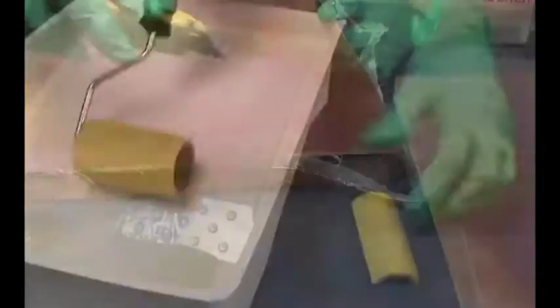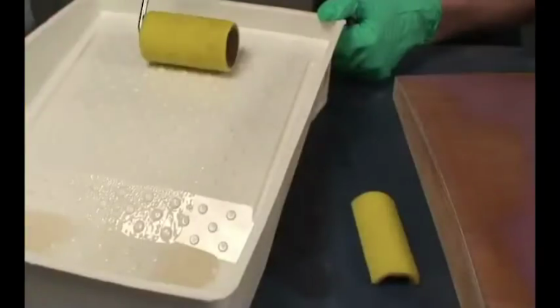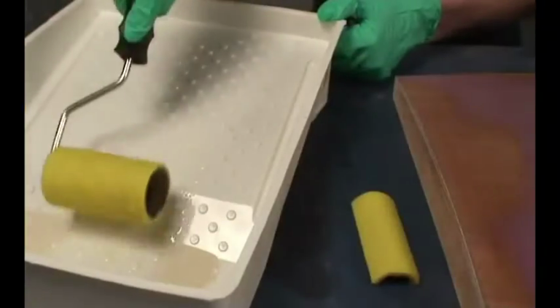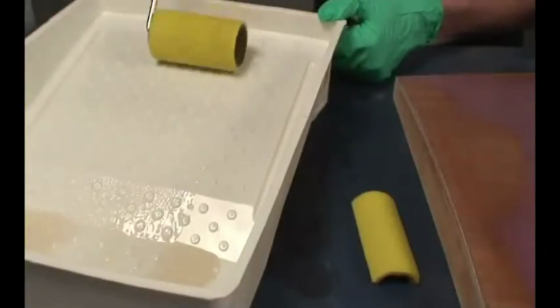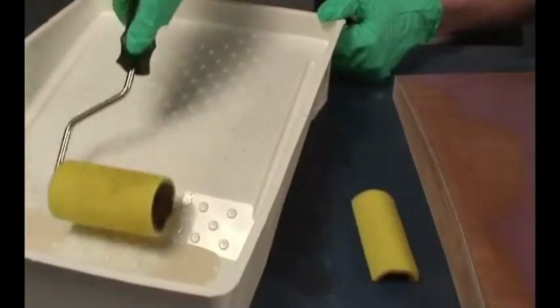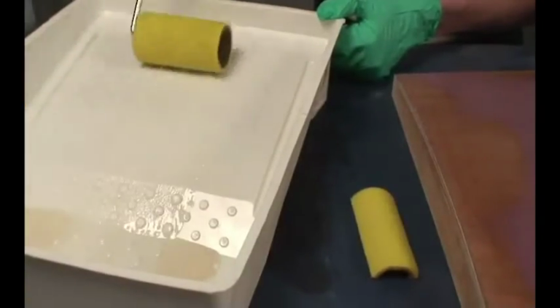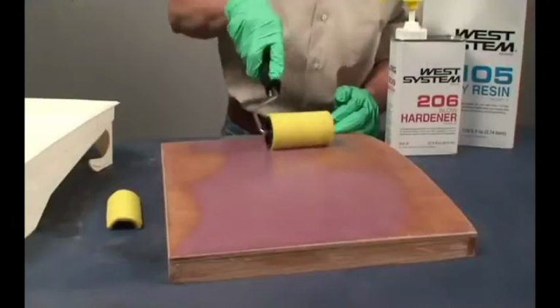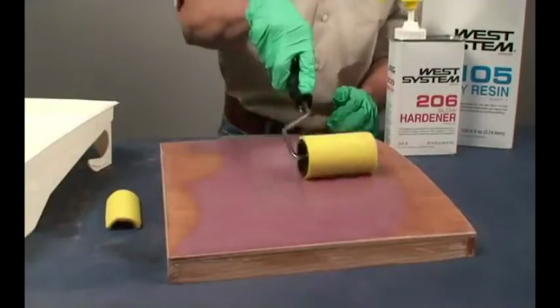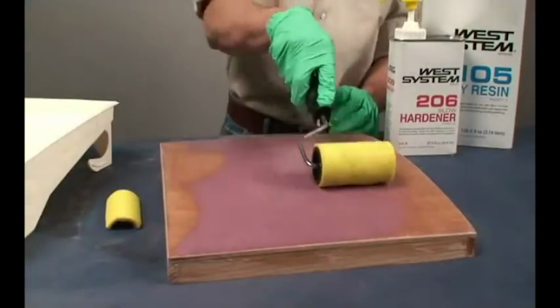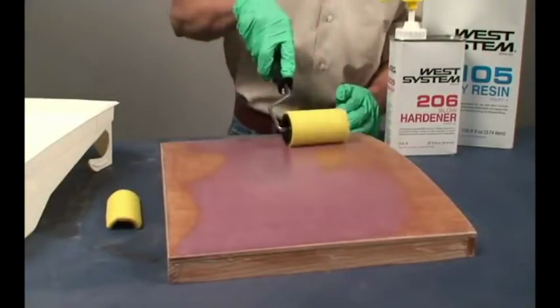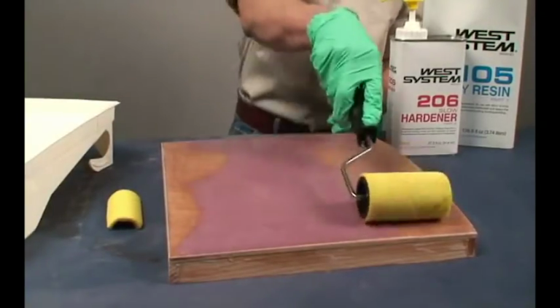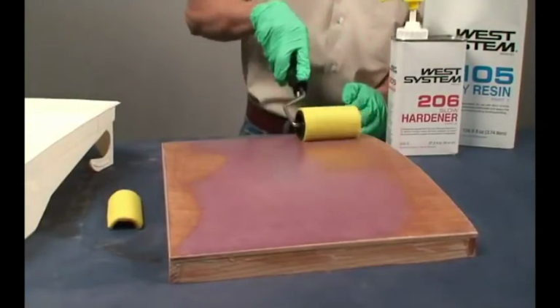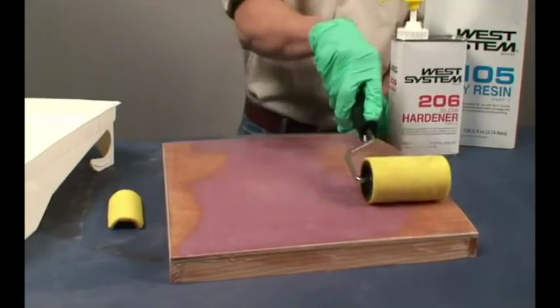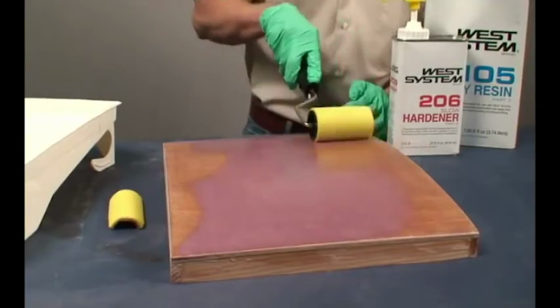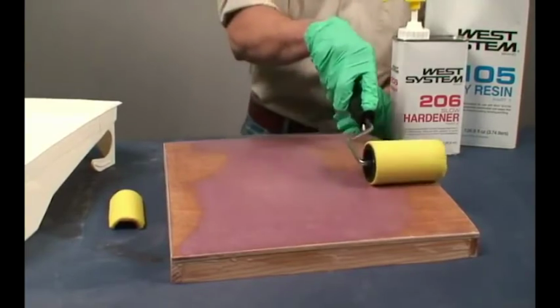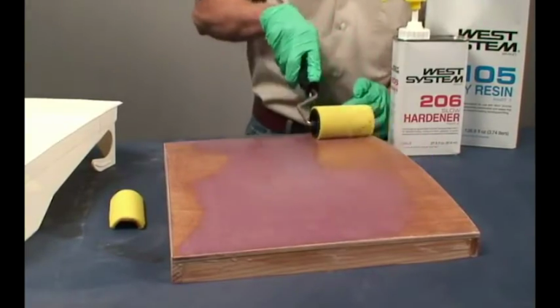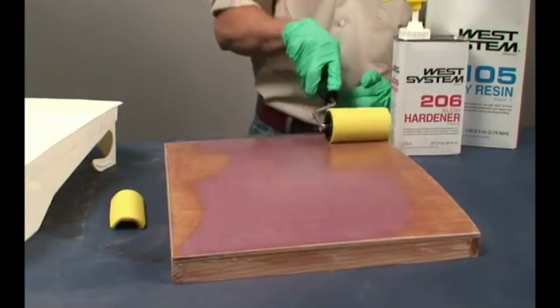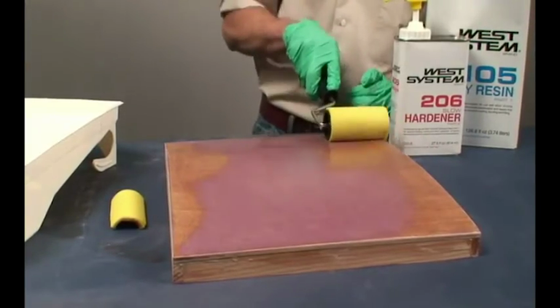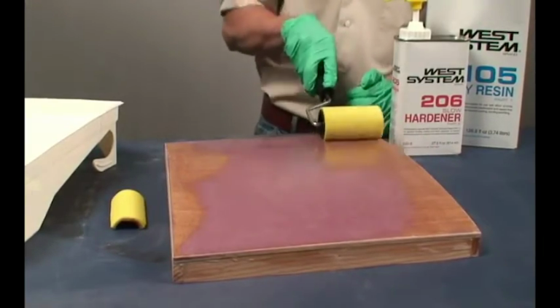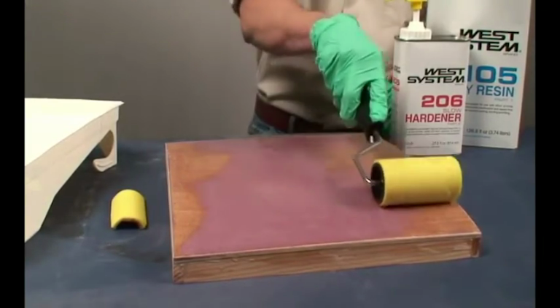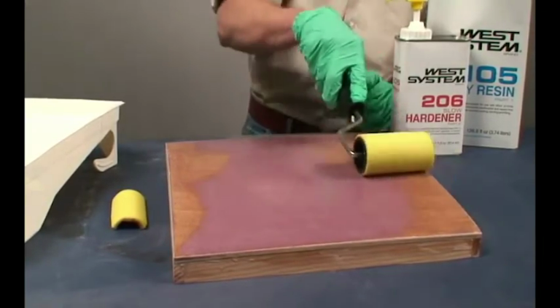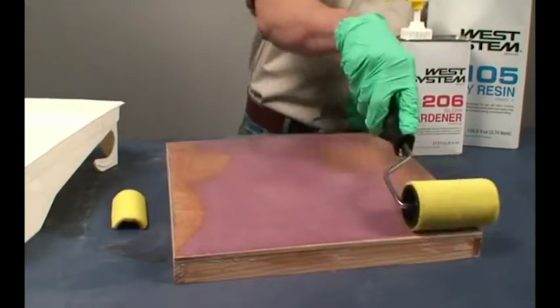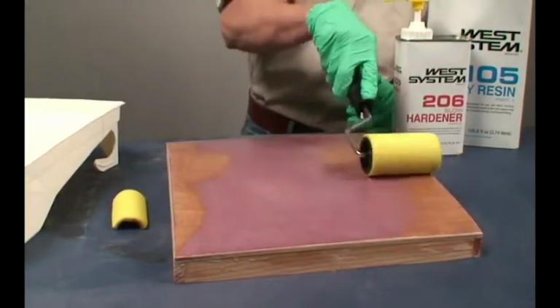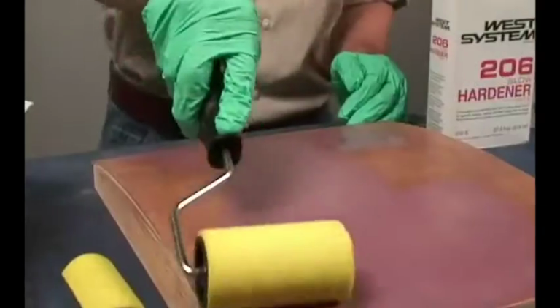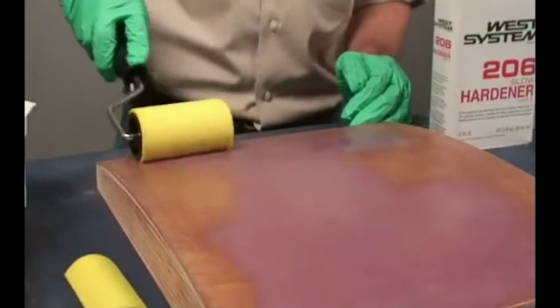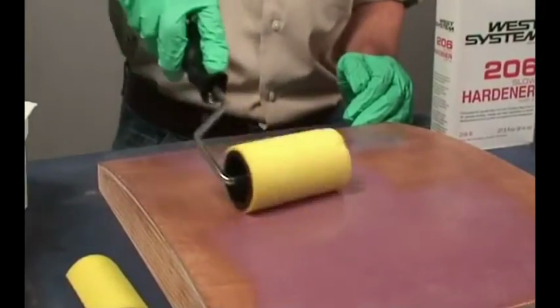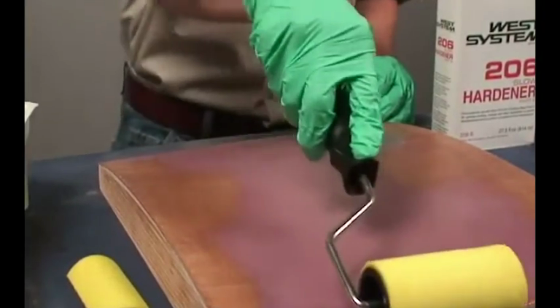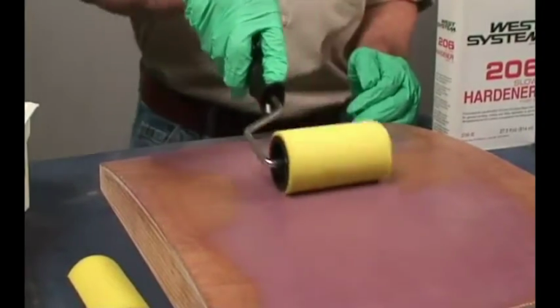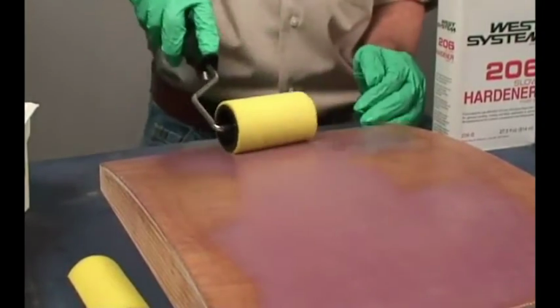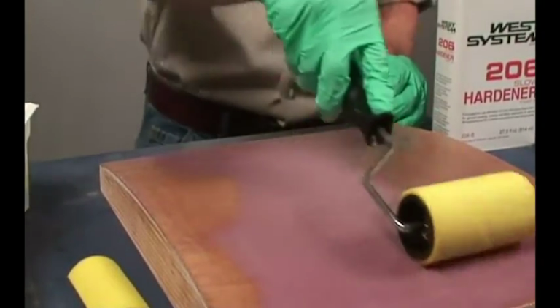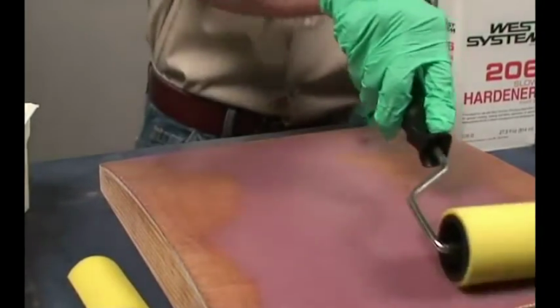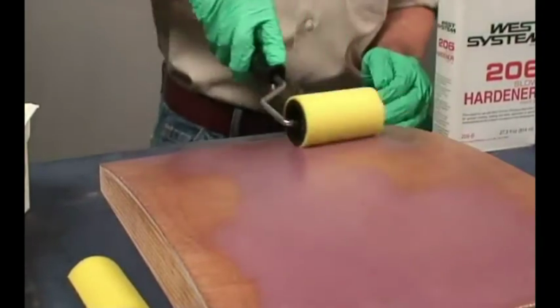Coat the fabric with epoxy to fill the weave. It may take up to three coats to completely fill the weave. To avoid sanding, apply the next coat when the previous coat becomes about as tacky as masking tape. View the epoxy barrier coating instructions for guidance on applying smooth, even coats of epoxy.